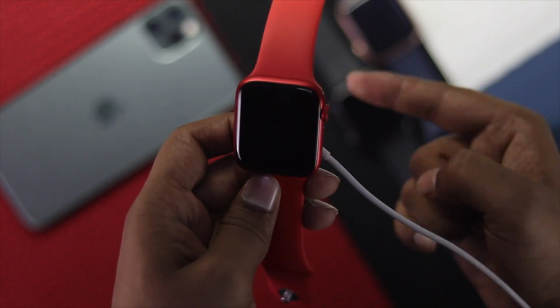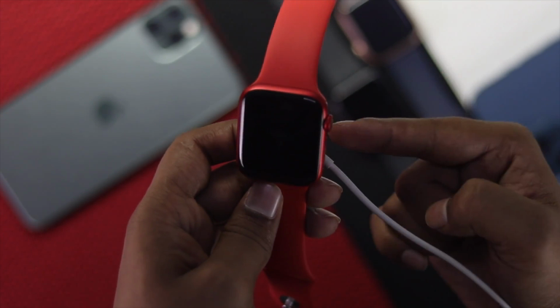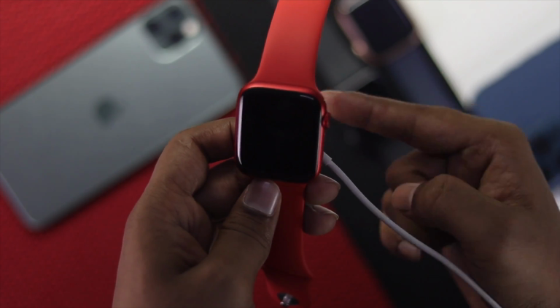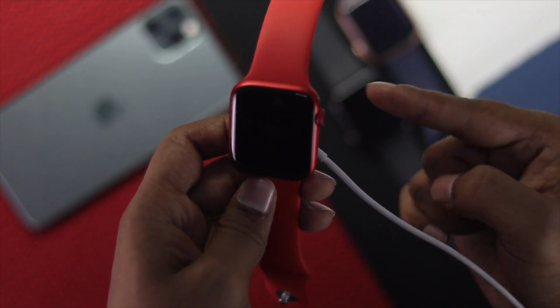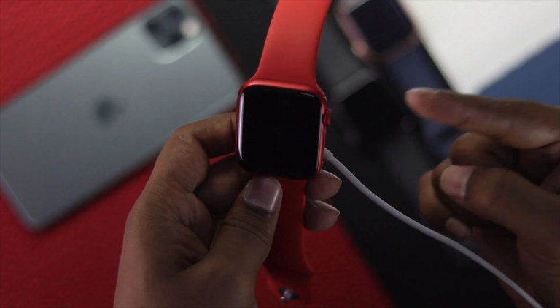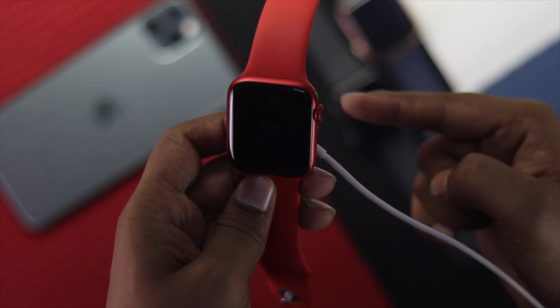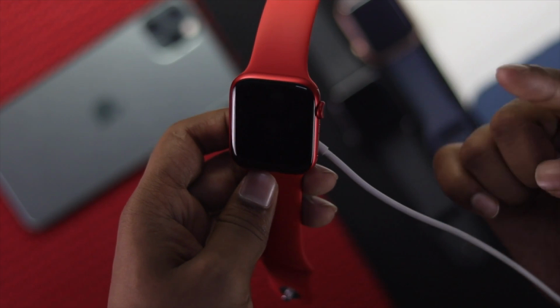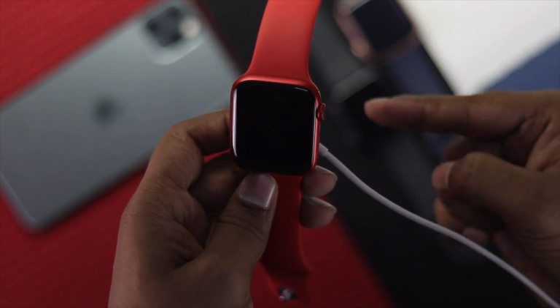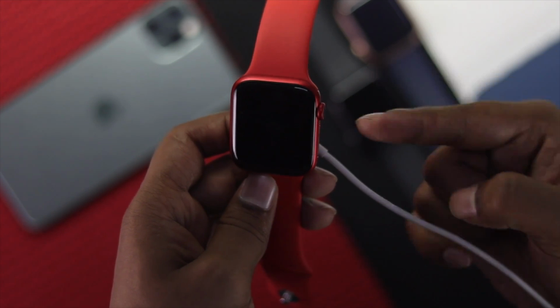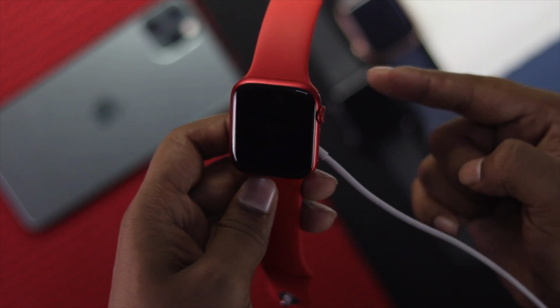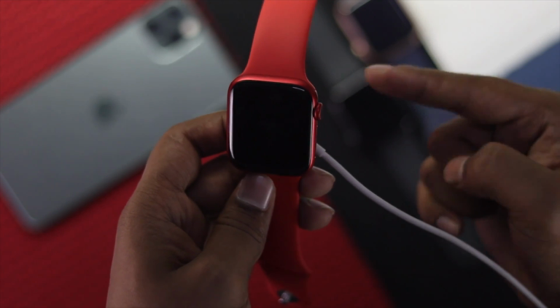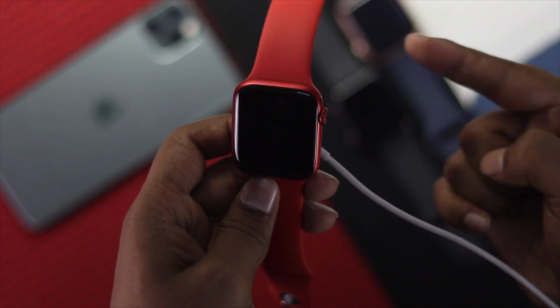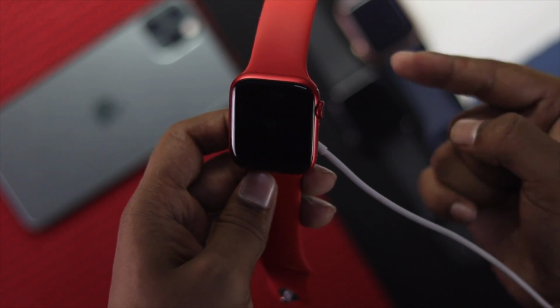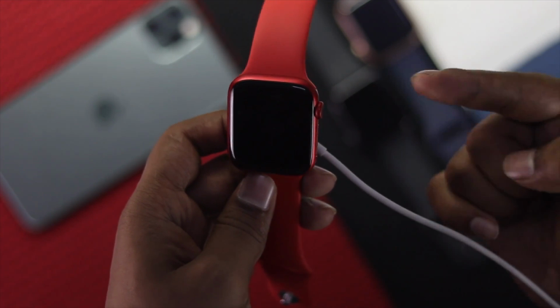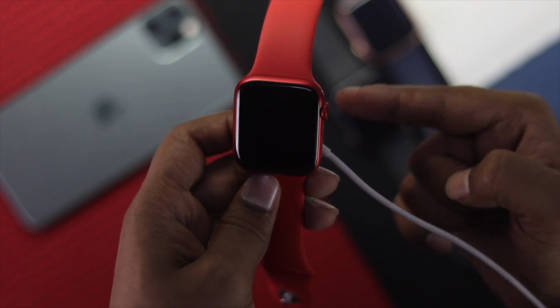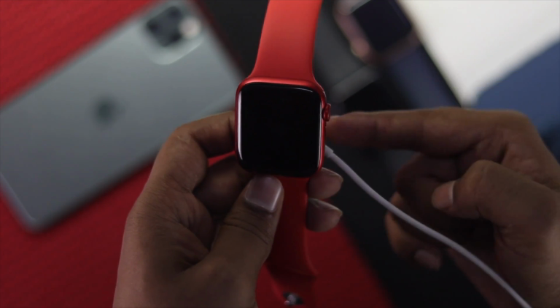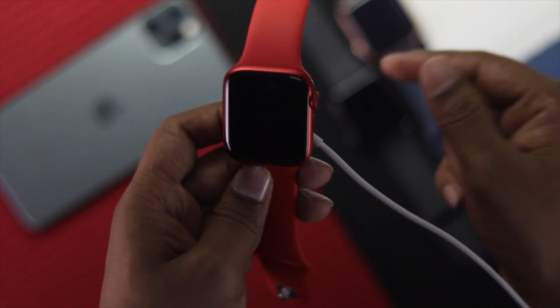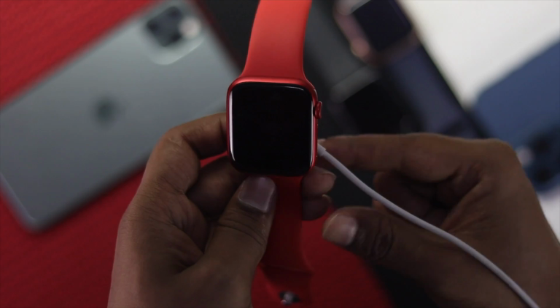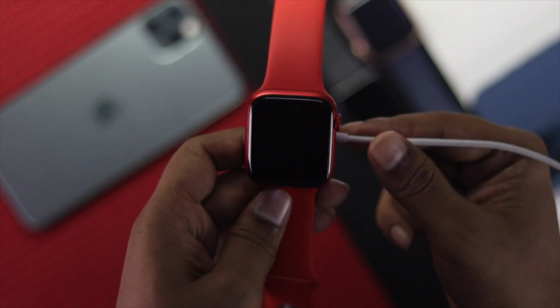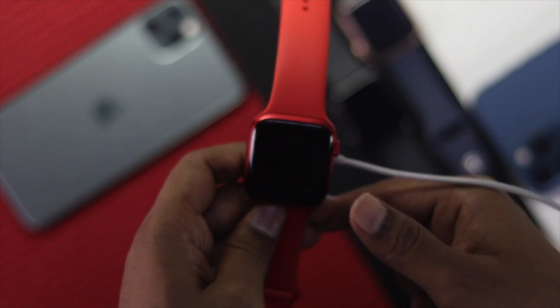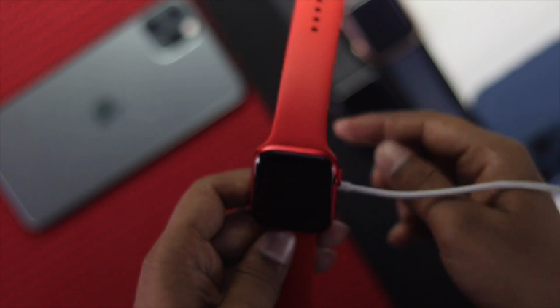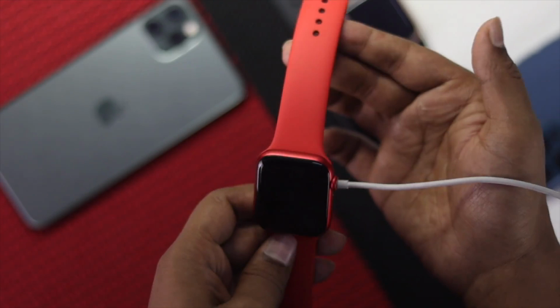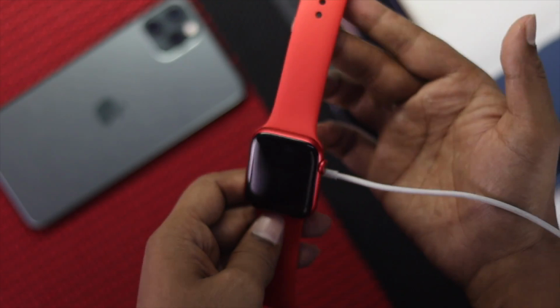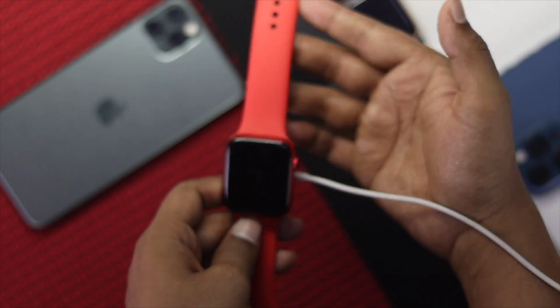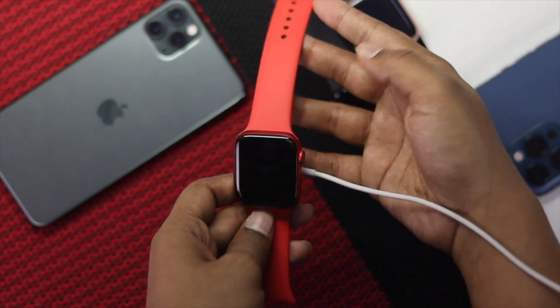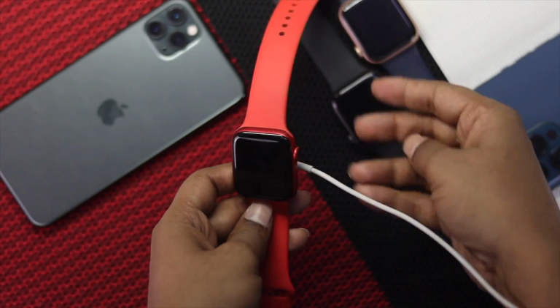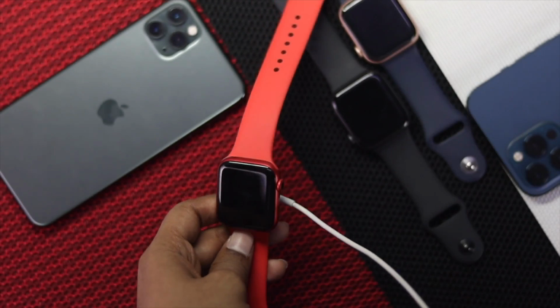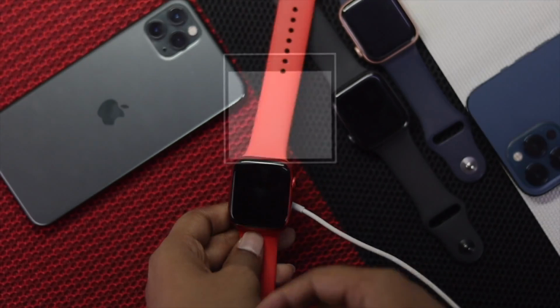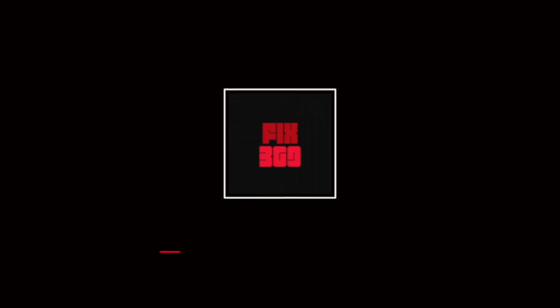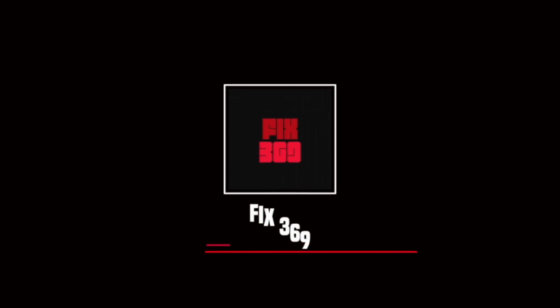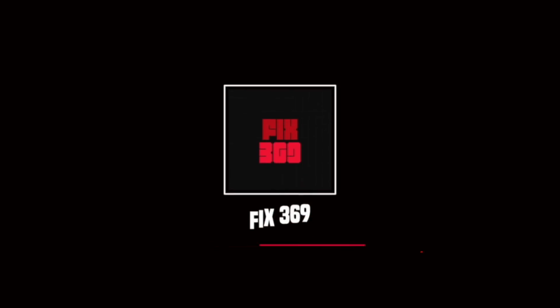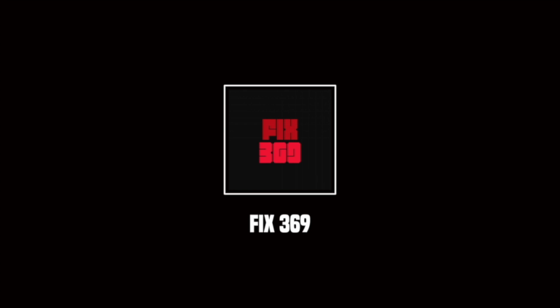So these are the things you can do to fix your Apple Watch, especially if it doesn't turn on and the screen fades to red. Hope this video is useful — if so, hit the like button and subscribe to the channel for more useful video content. Thanks for watching and see you next time.